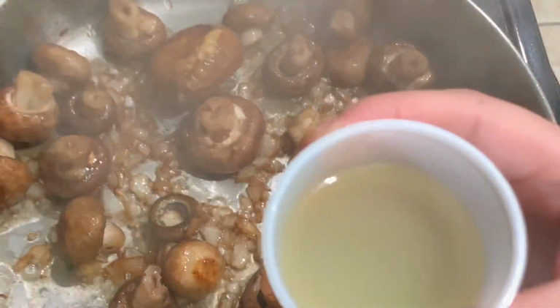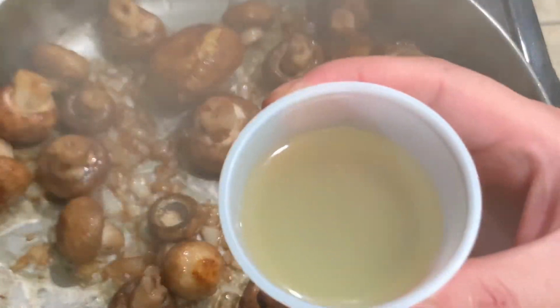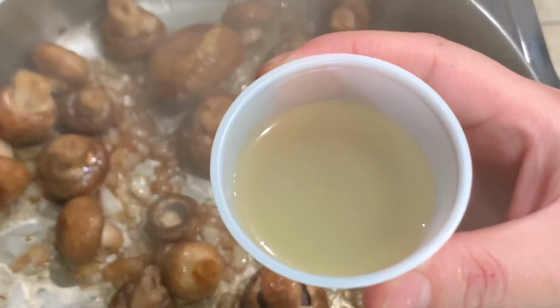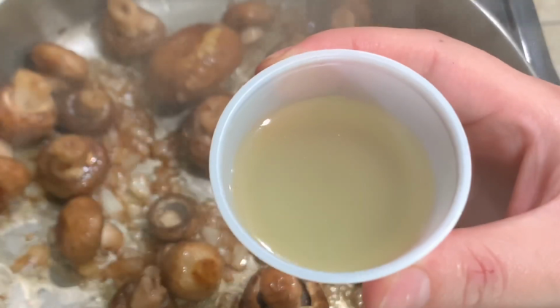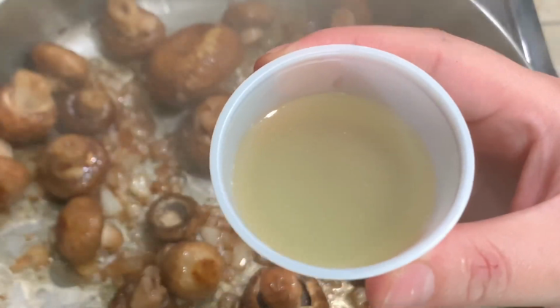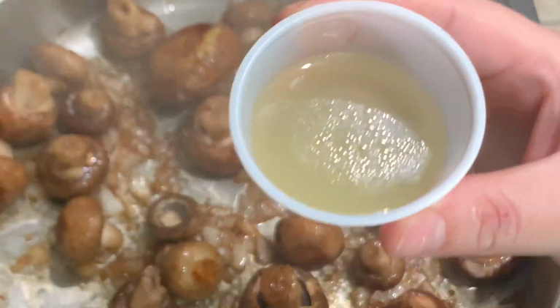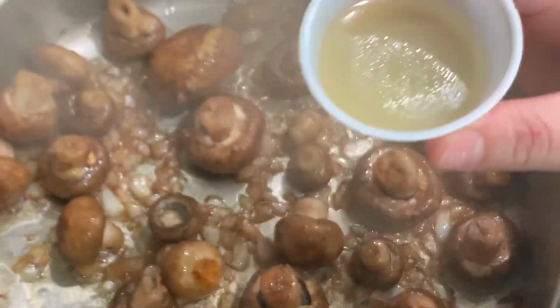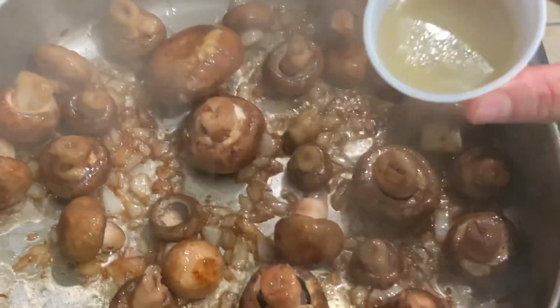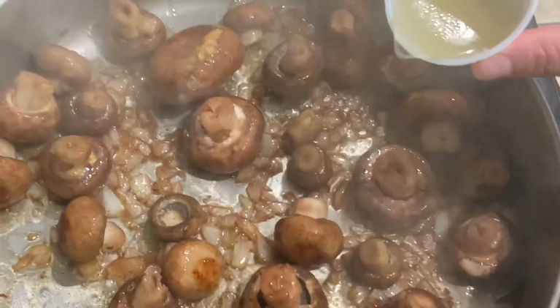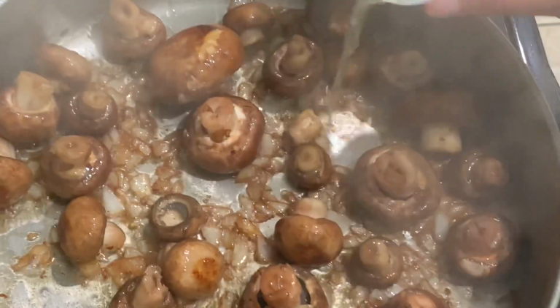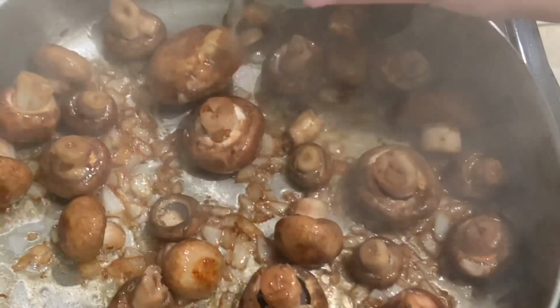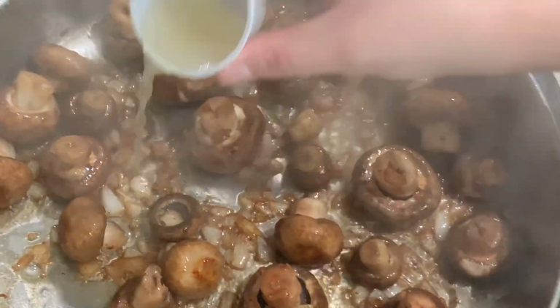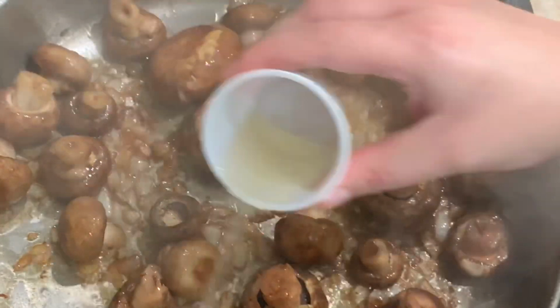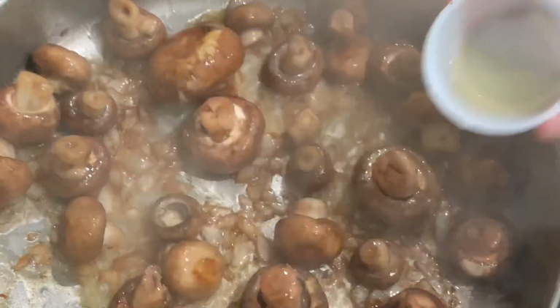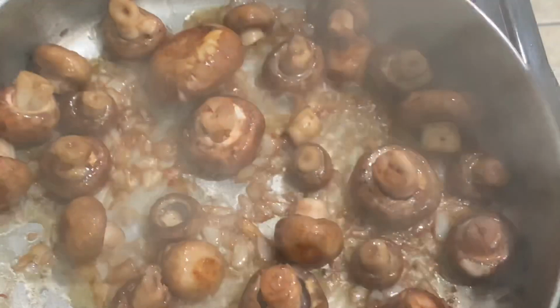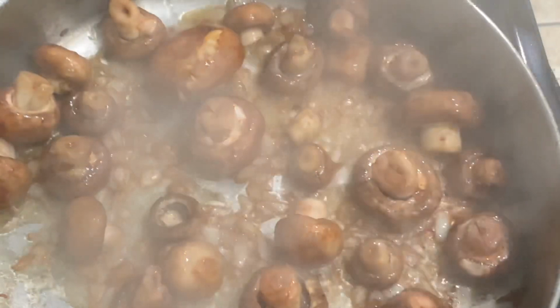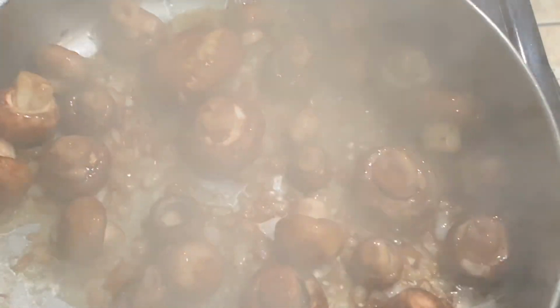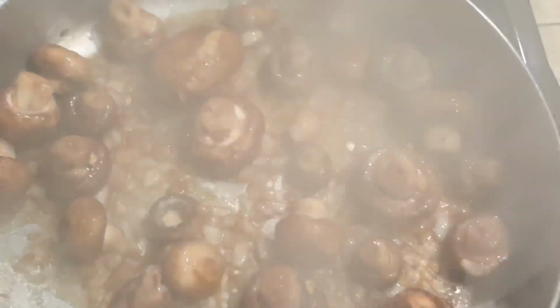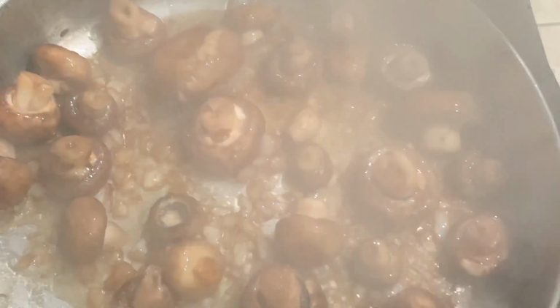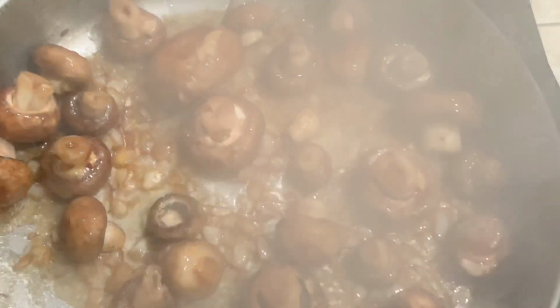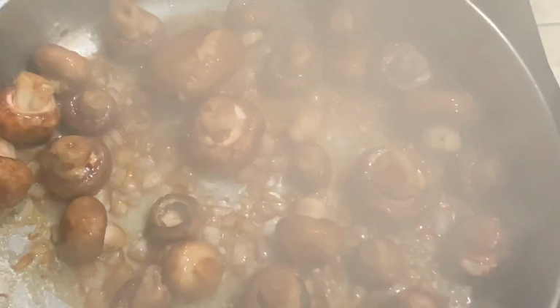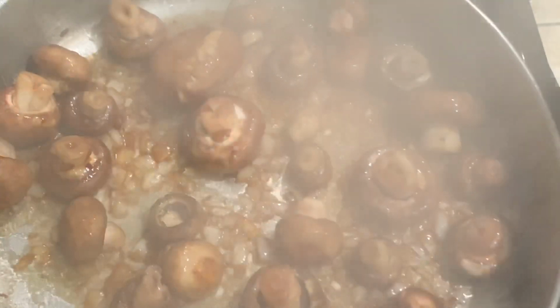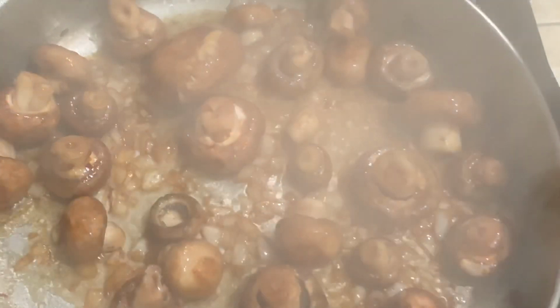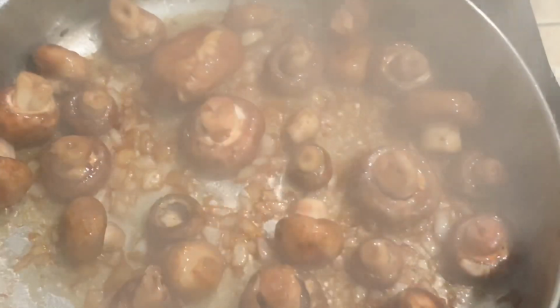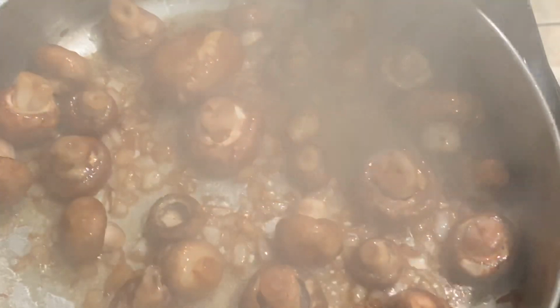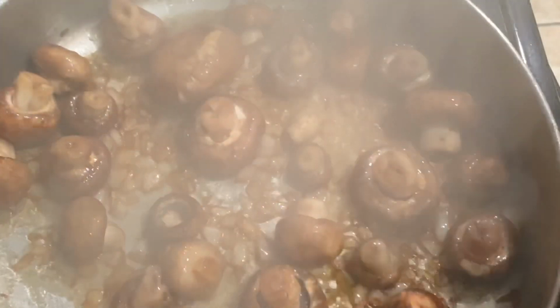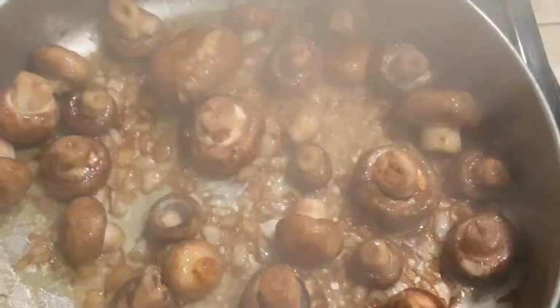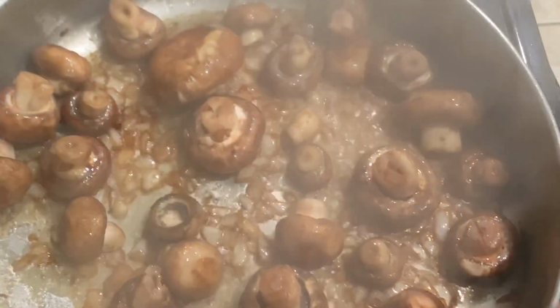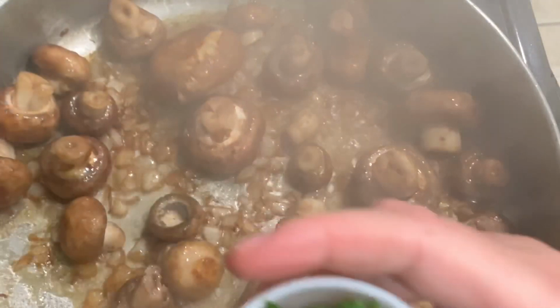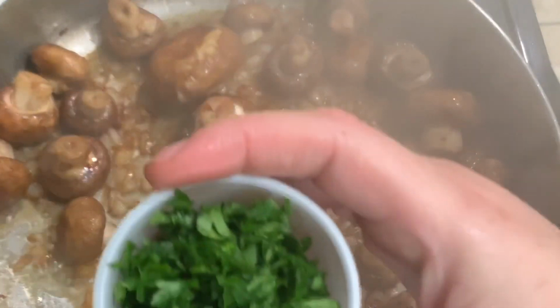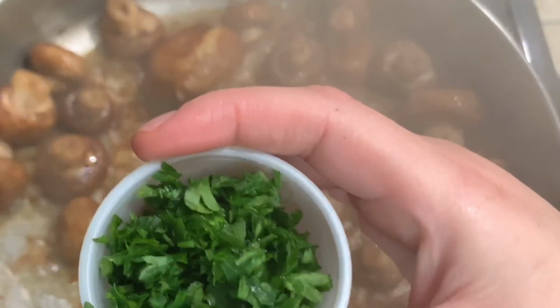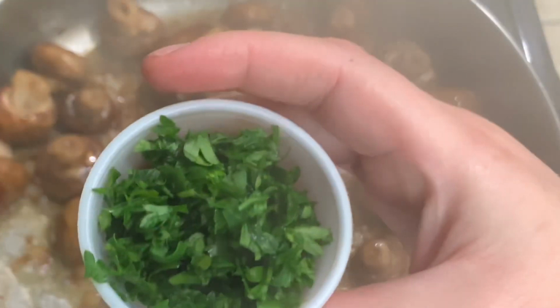After cooking the mushrooms with the onions for a few minutes, I'm going to go ahead and add the two tablespoons of chicken broth. I'm also going to be adding the parsley and the thyme, and mix all that together for about a minute.